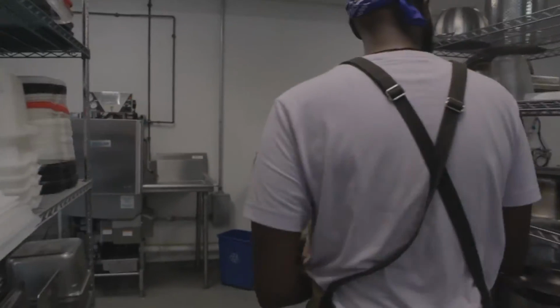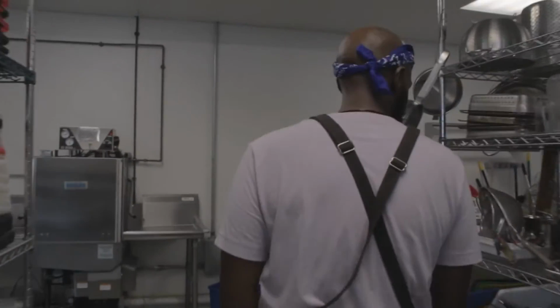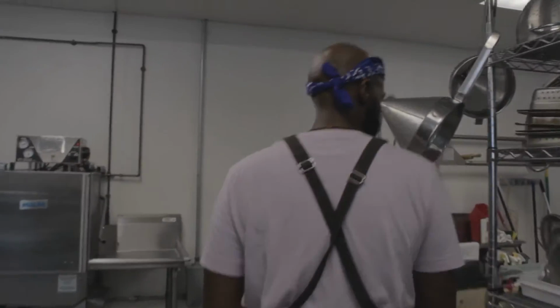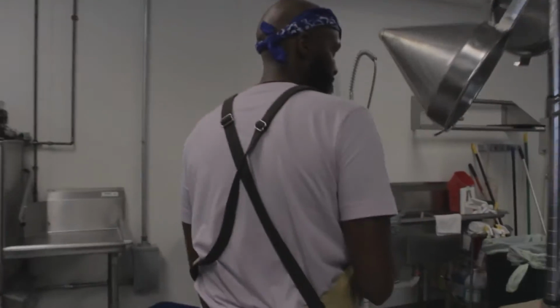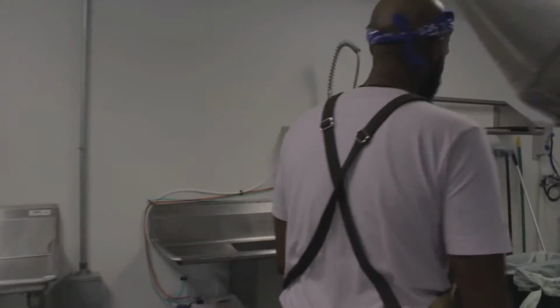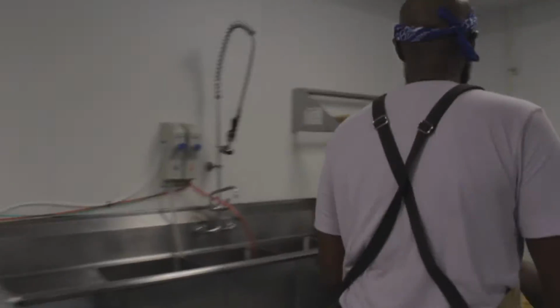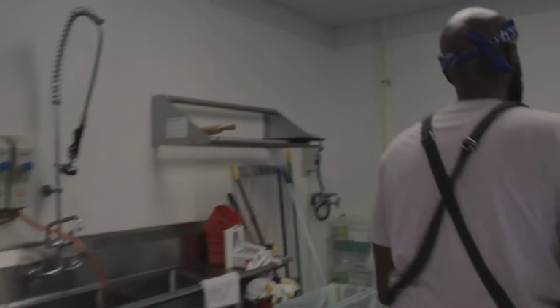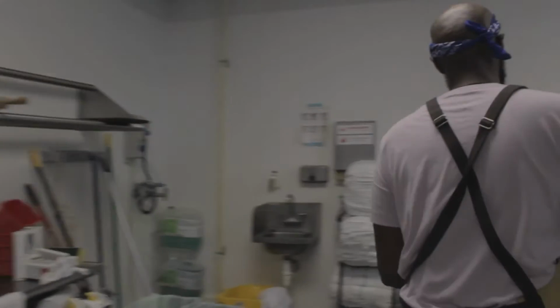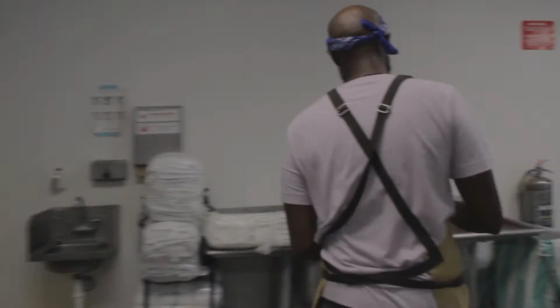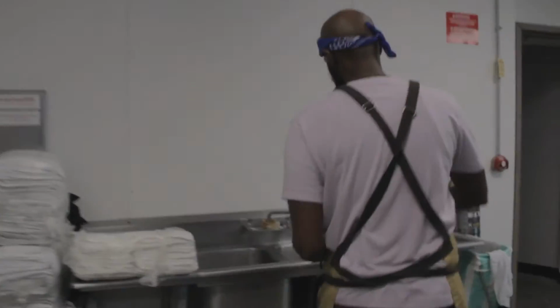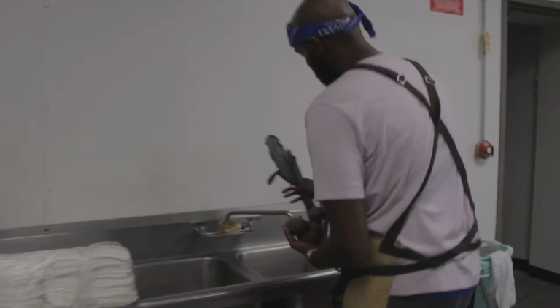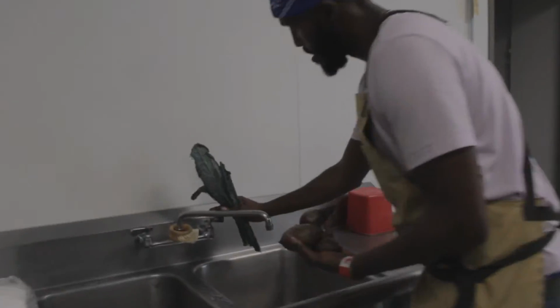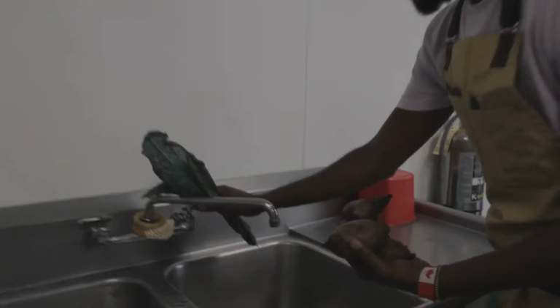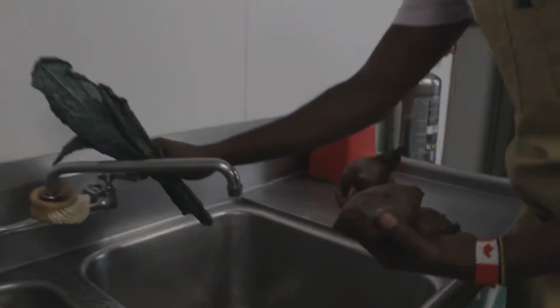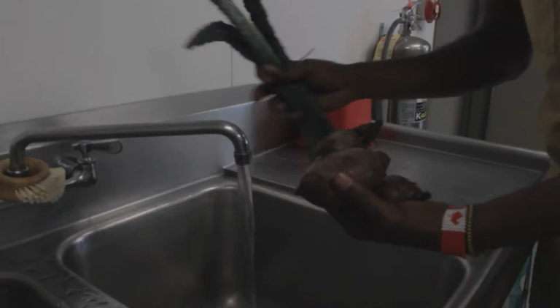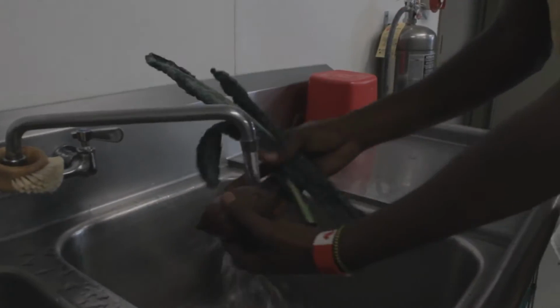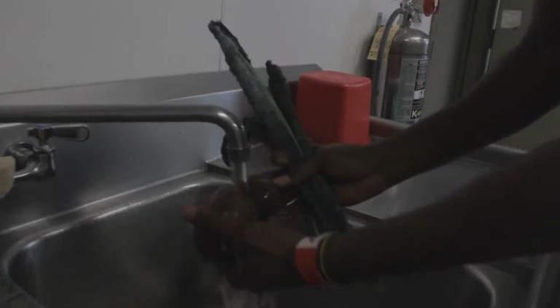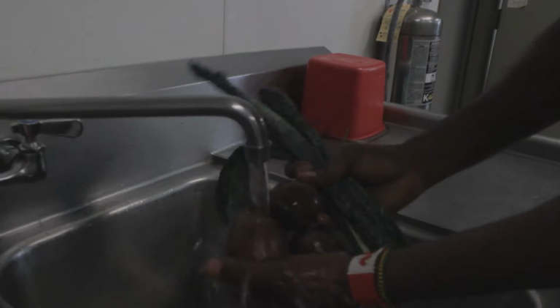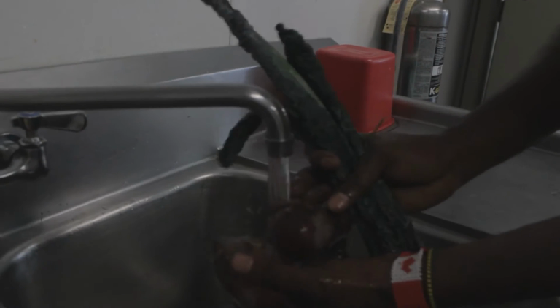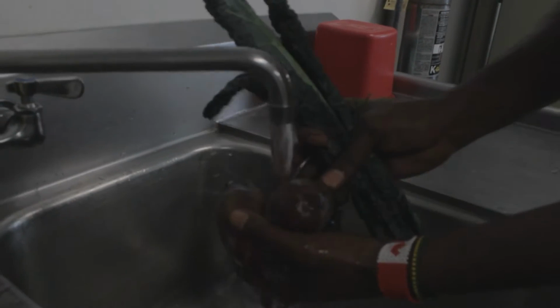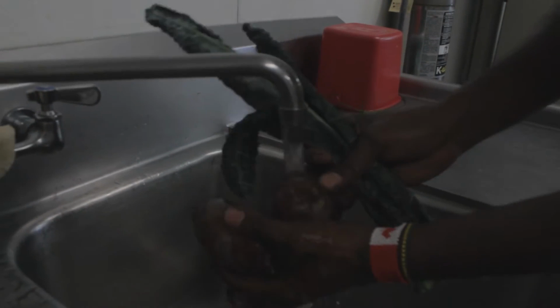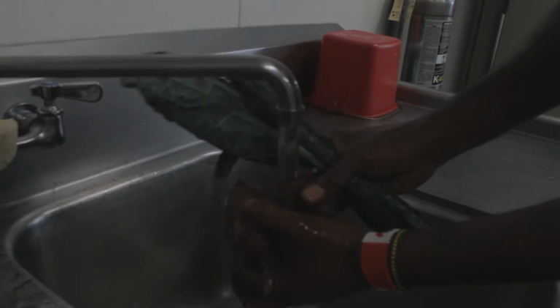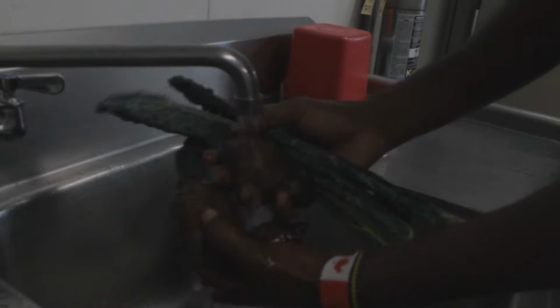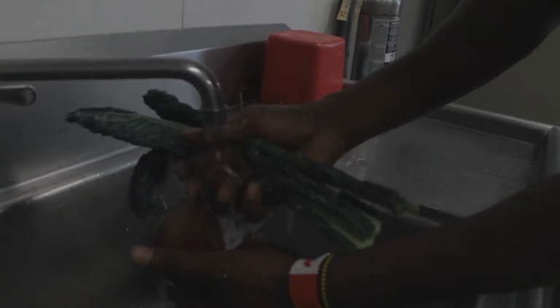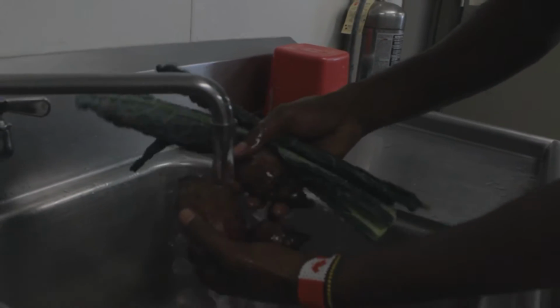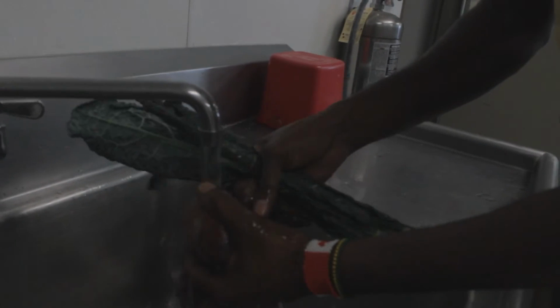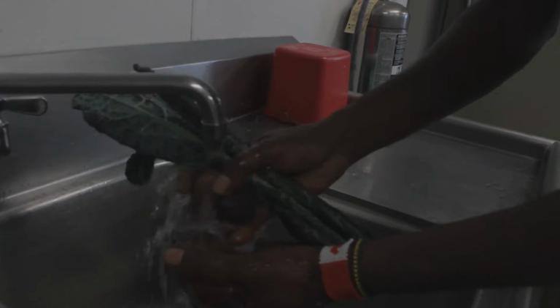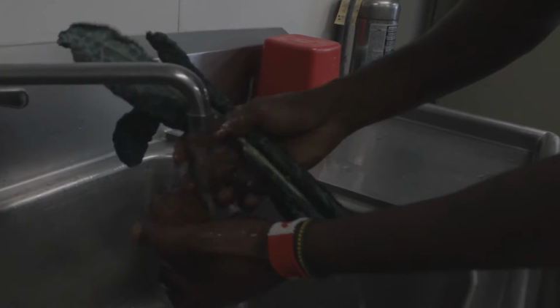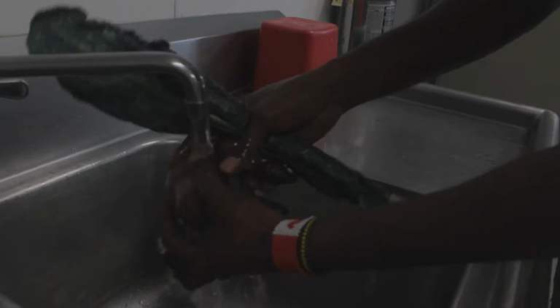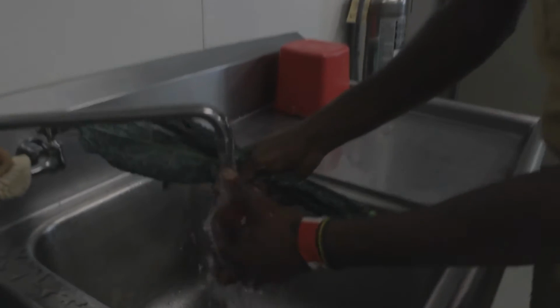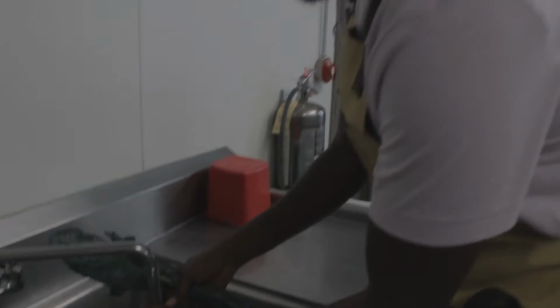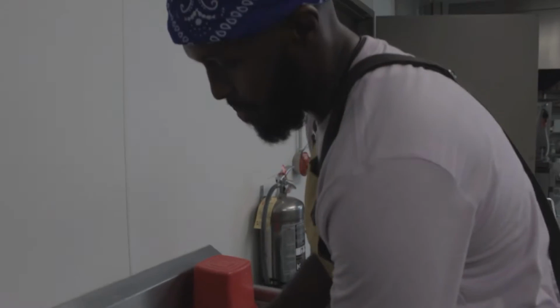Take it to your sink and just run it through. We're gonna peel this afterwards, but we just want to get all the dirt off of this.